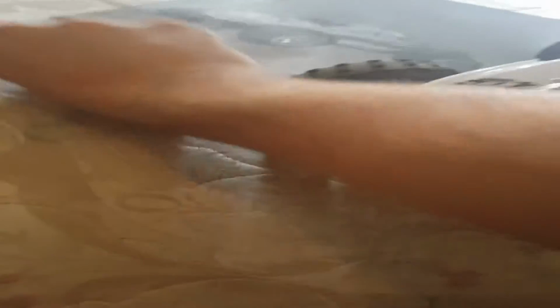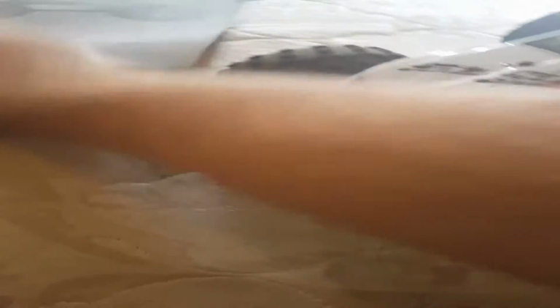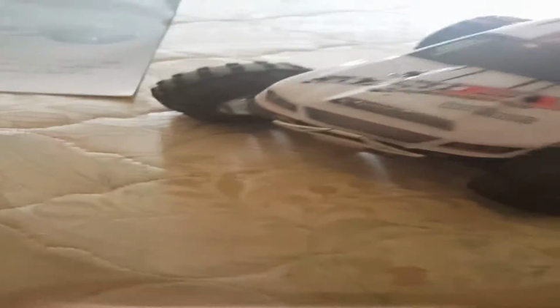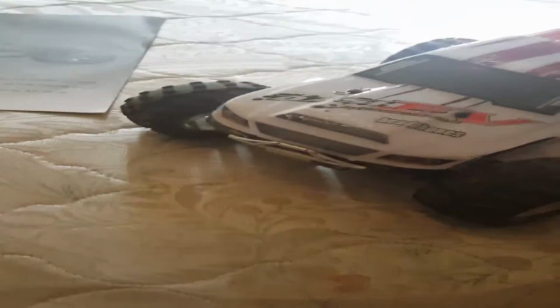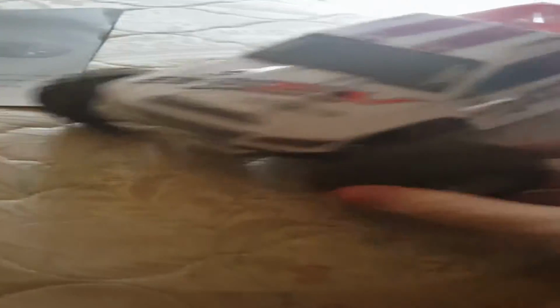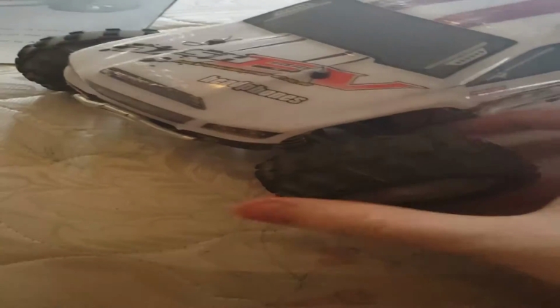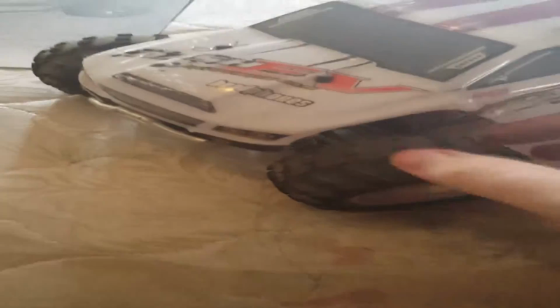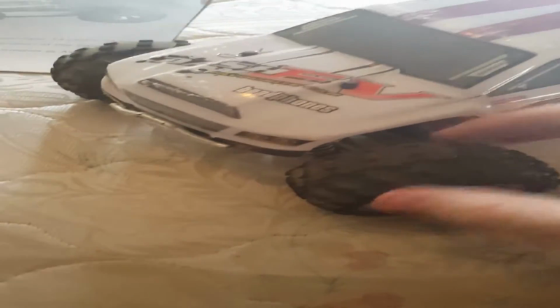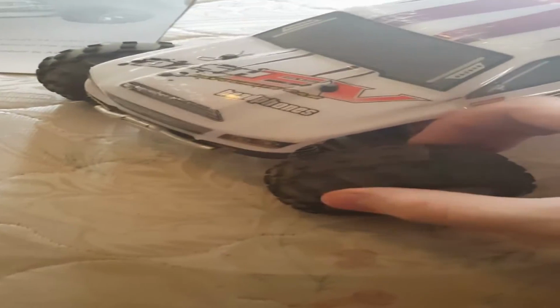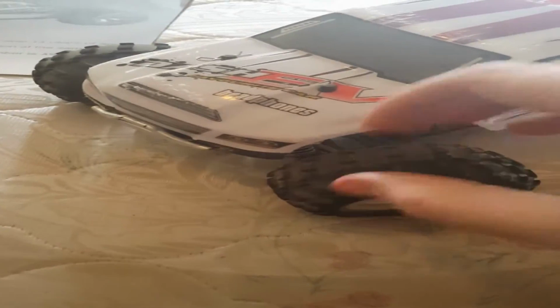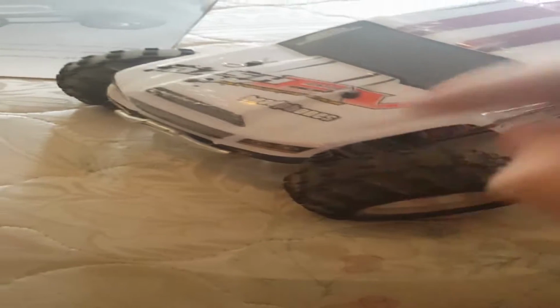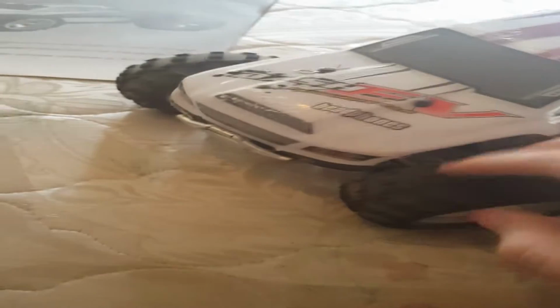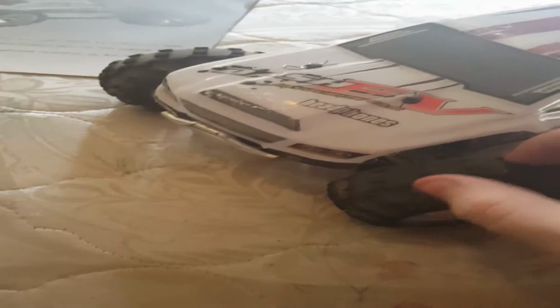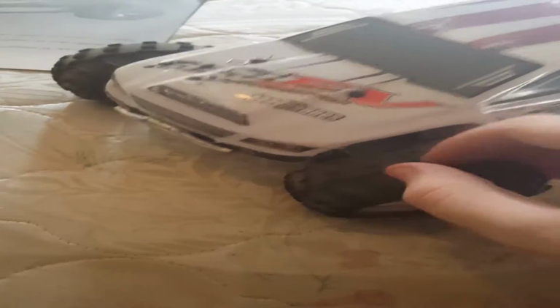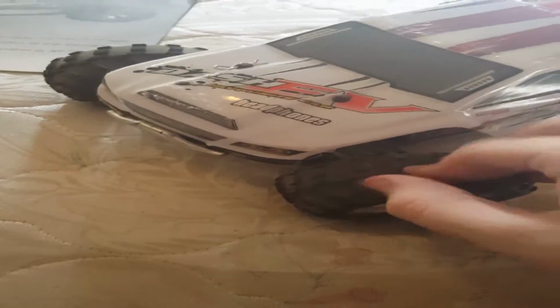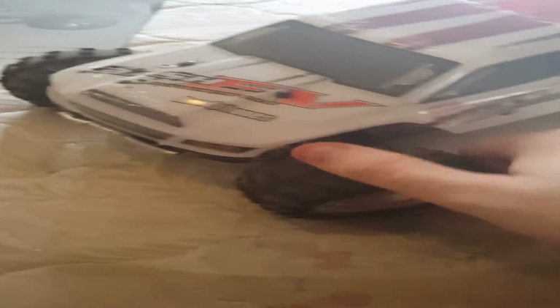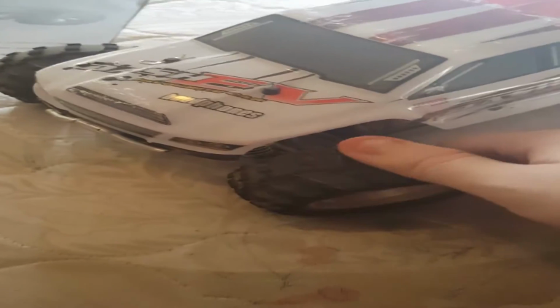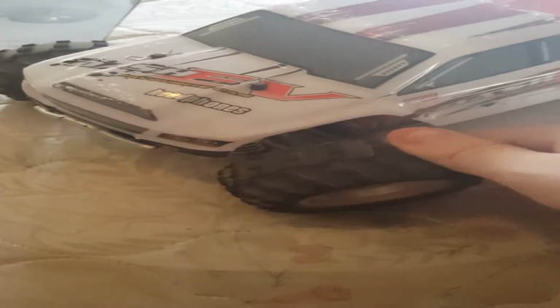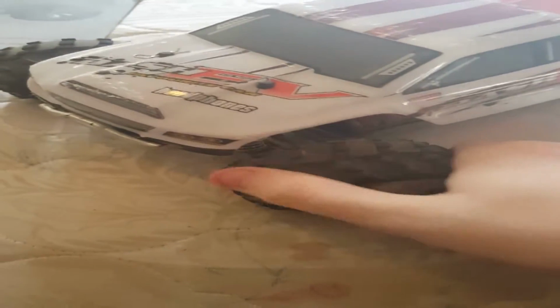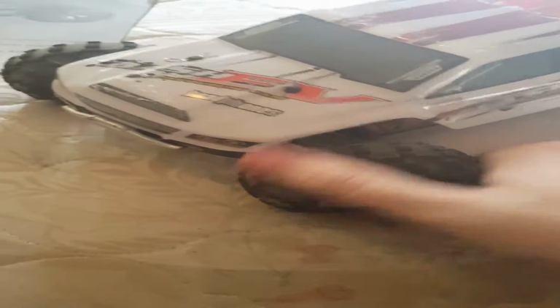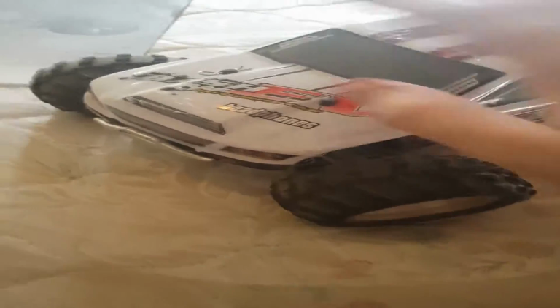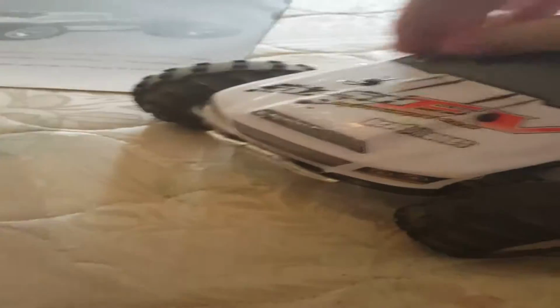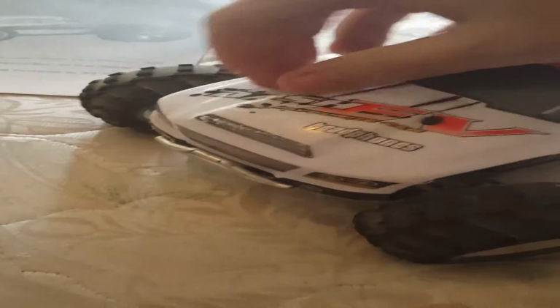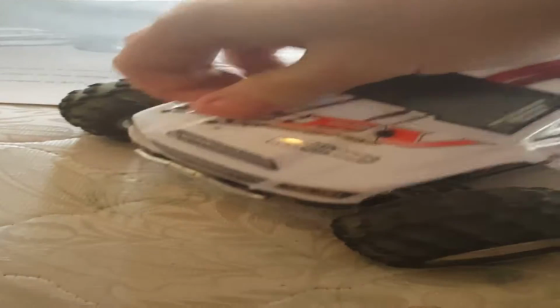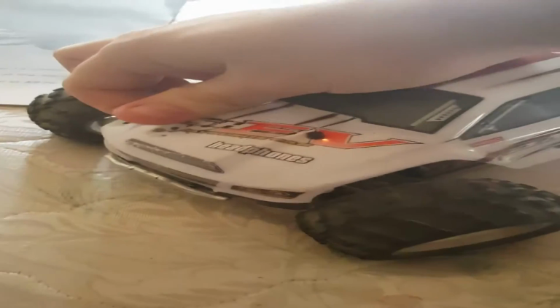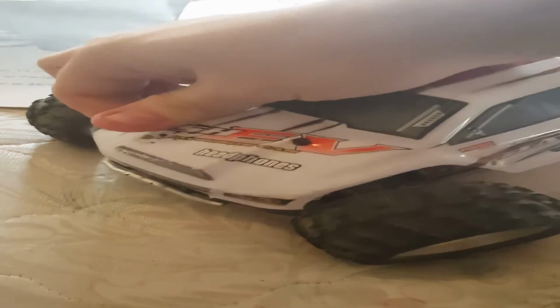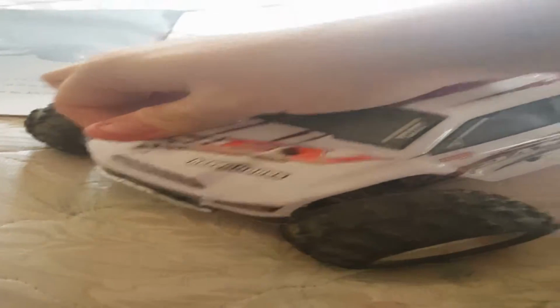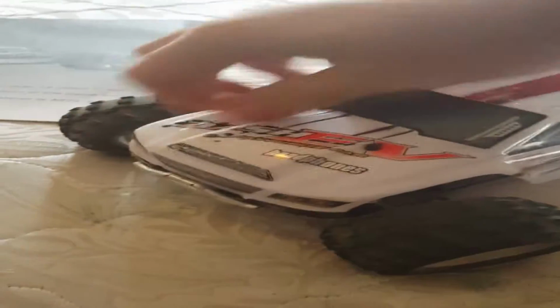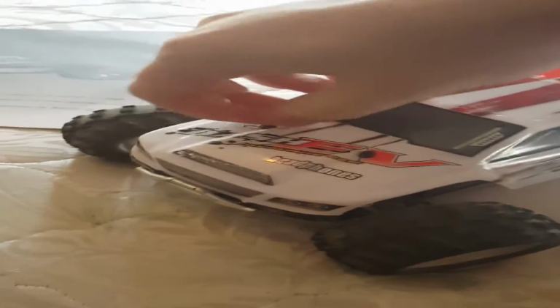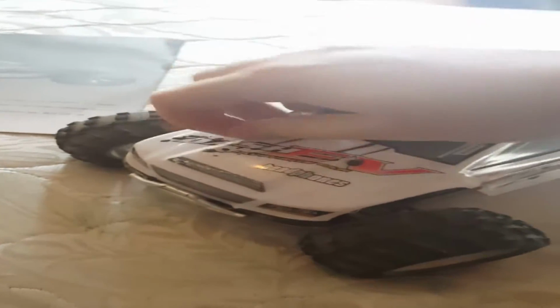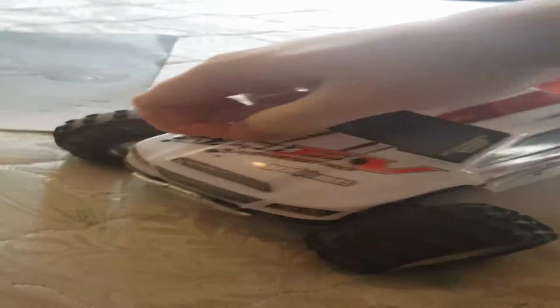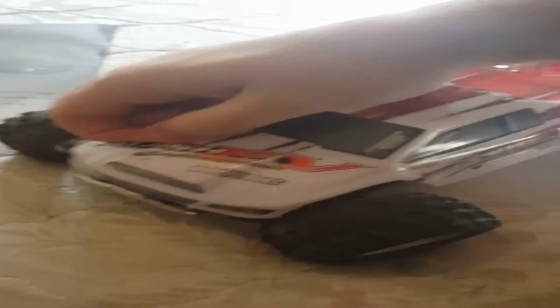Like I said, you've got your tires. I did run it out in the dirt today. It's not a car you want to hit full throttle with right away anywhere. I'll show you guys the body.